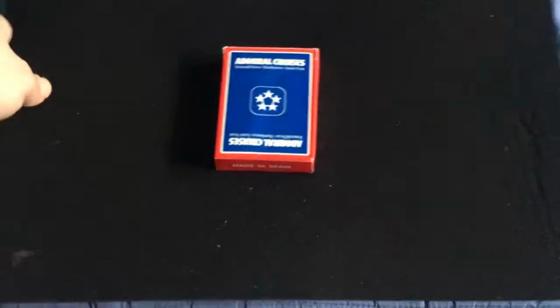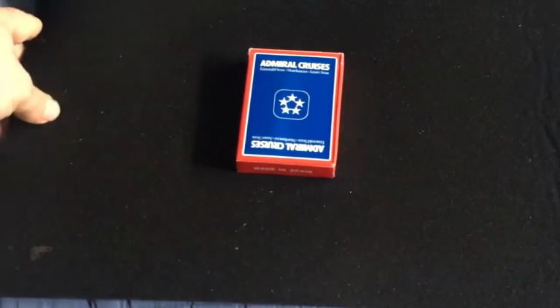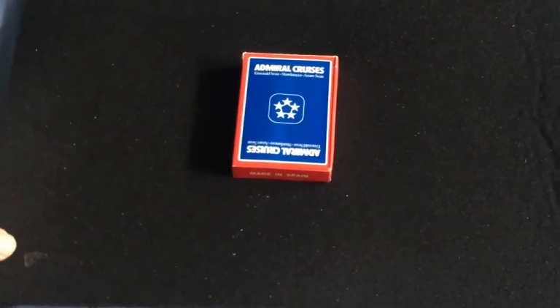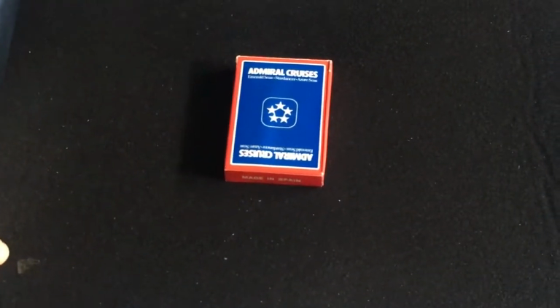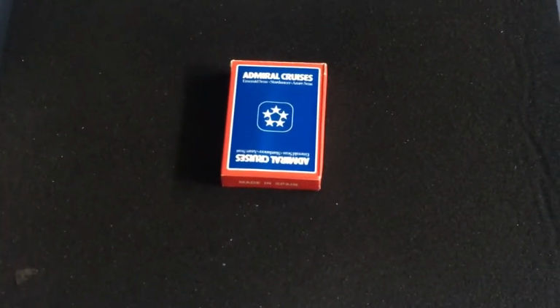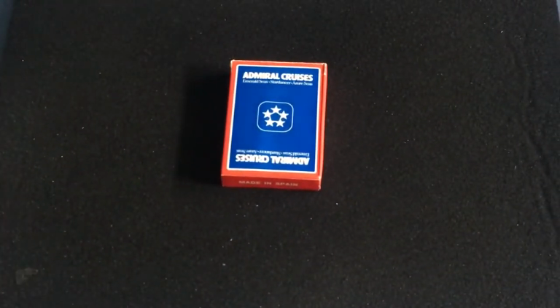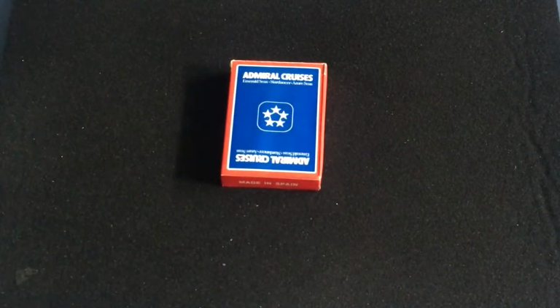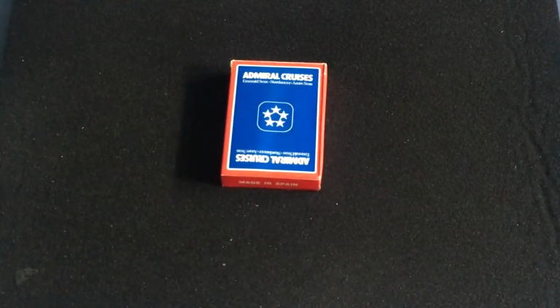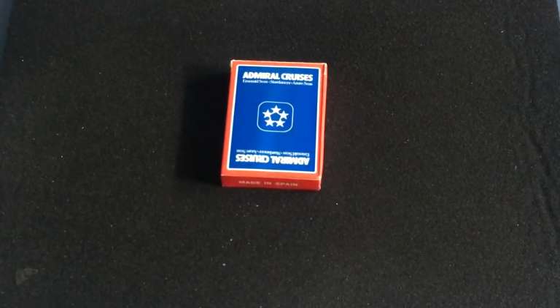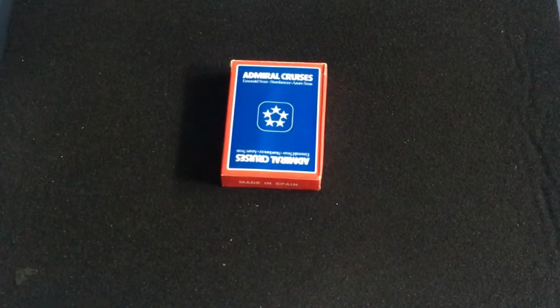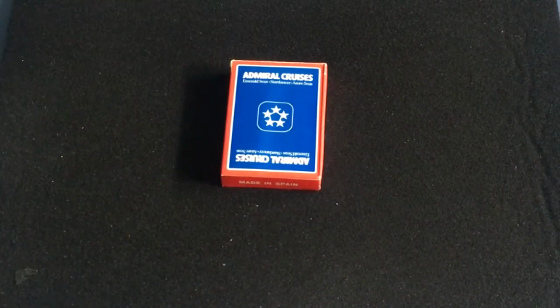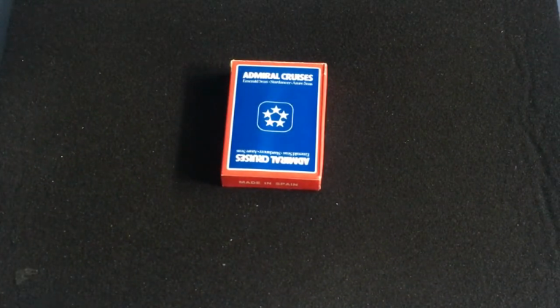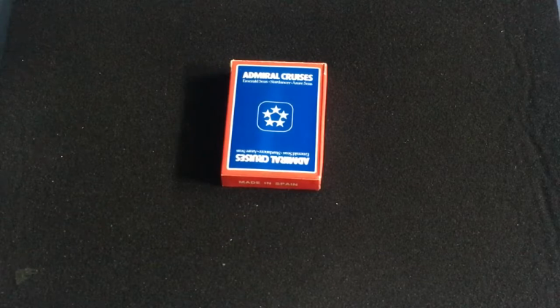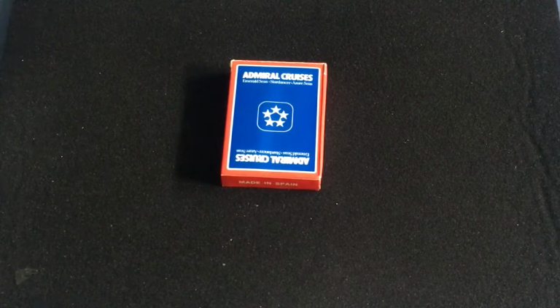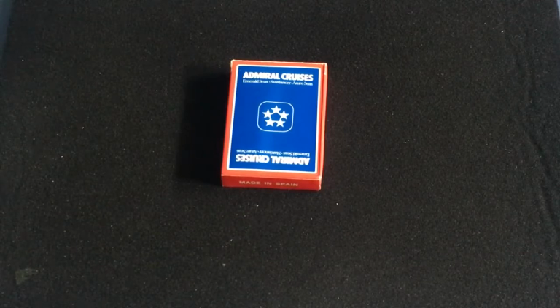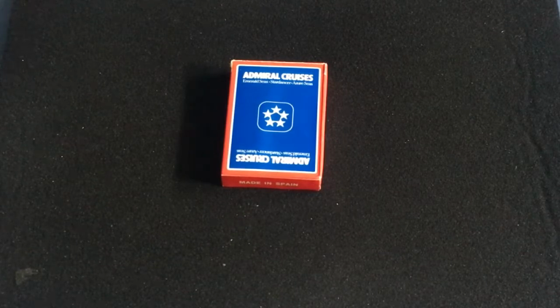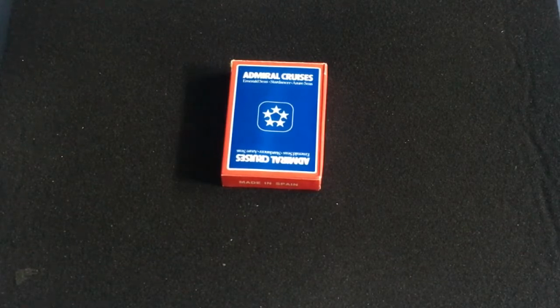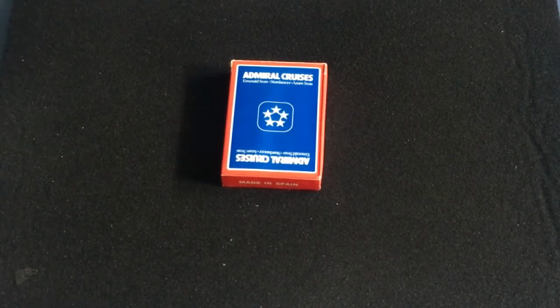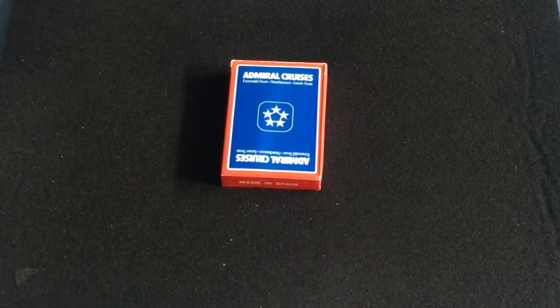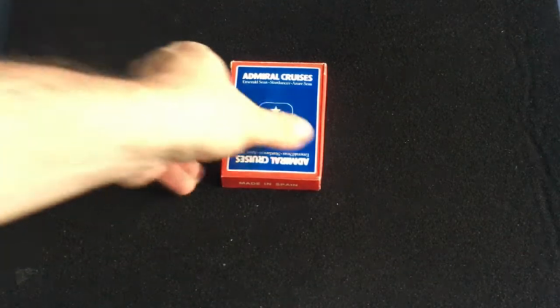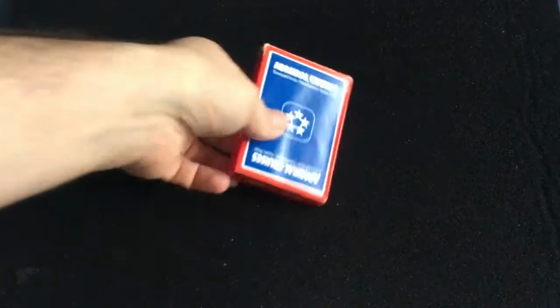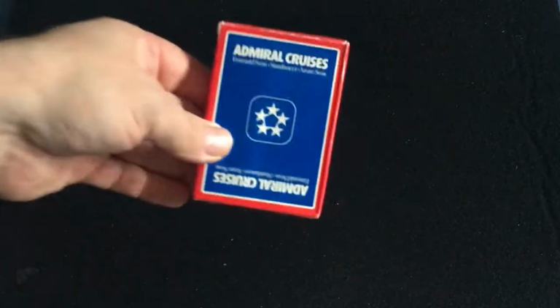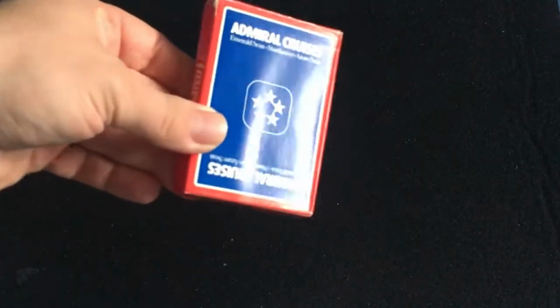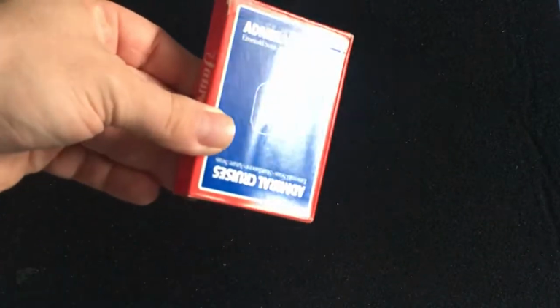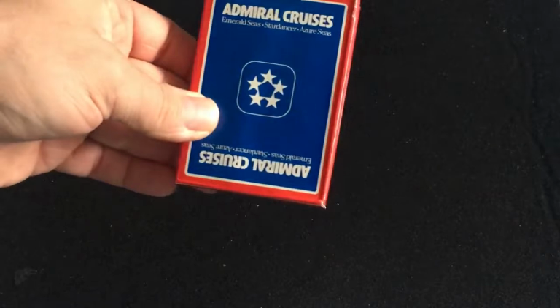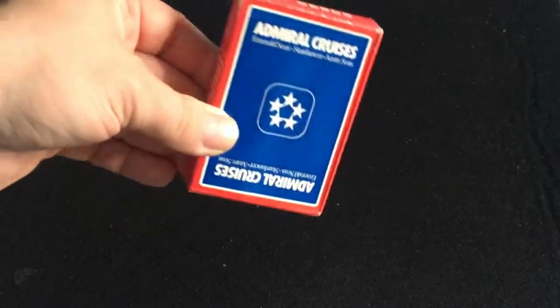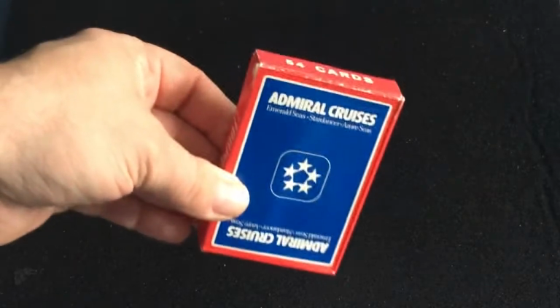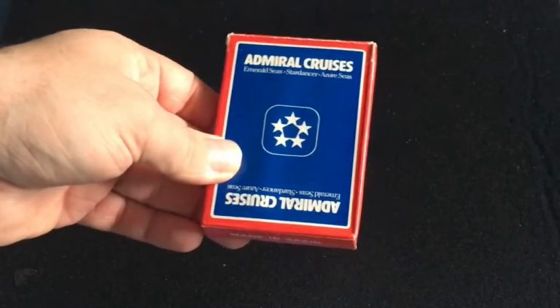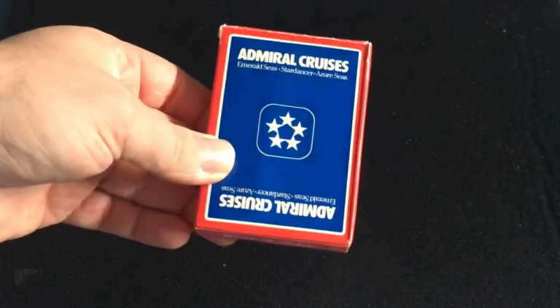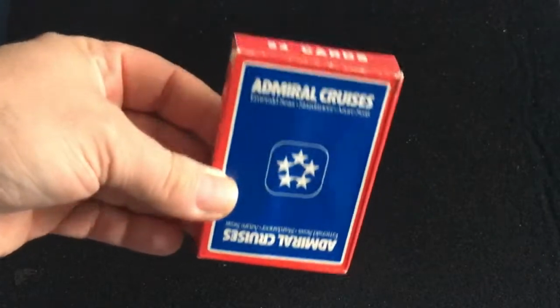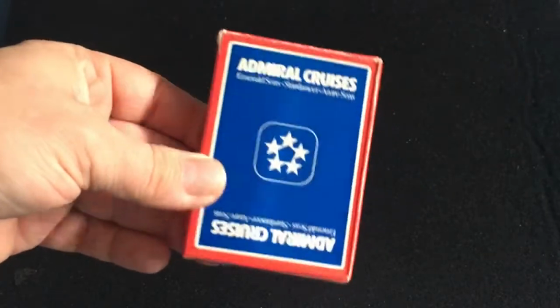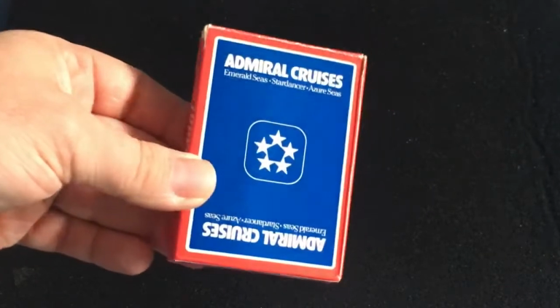Hello everyone, this is A3 to back with another deck review. Today we're looking at this Admiral Cruises Fournier Casino deck. Made in Spain cards, I just opened them up — came in cellophane.